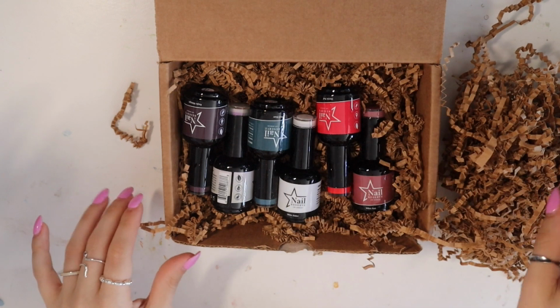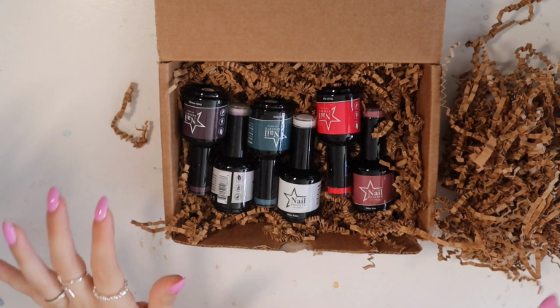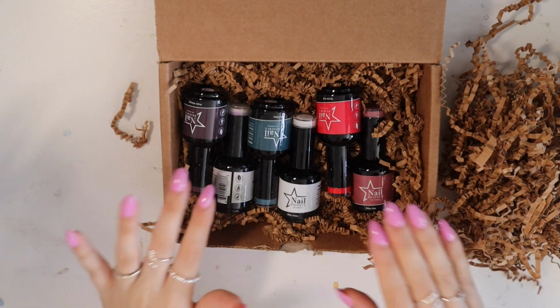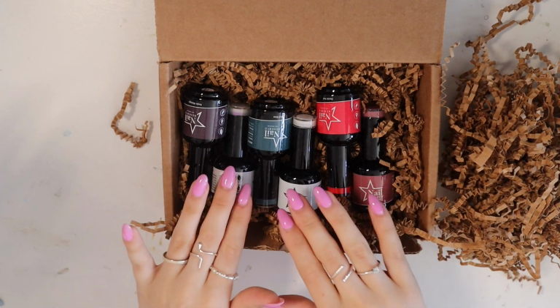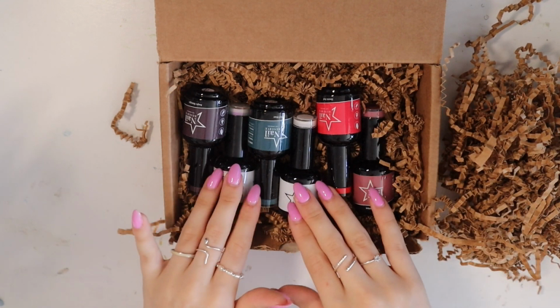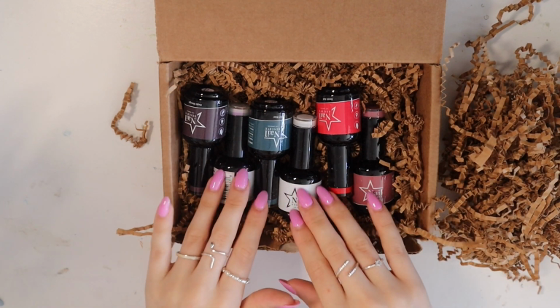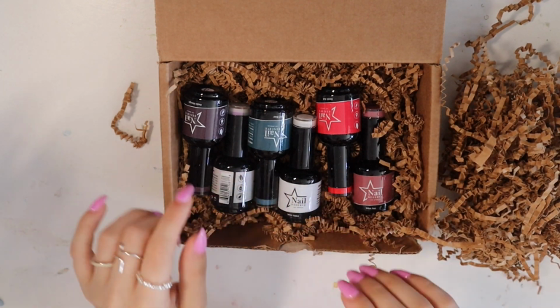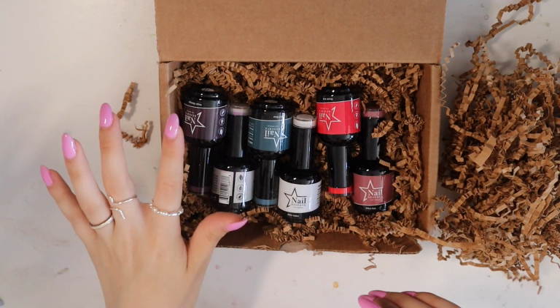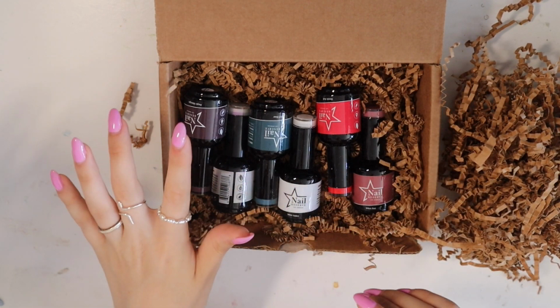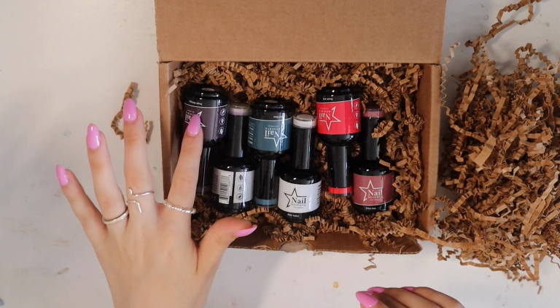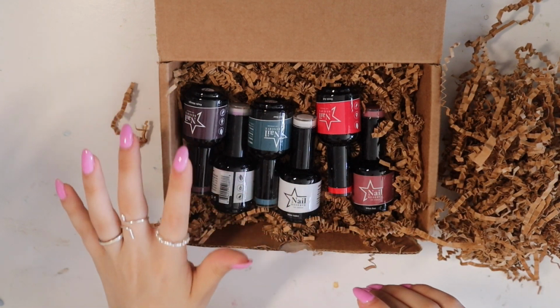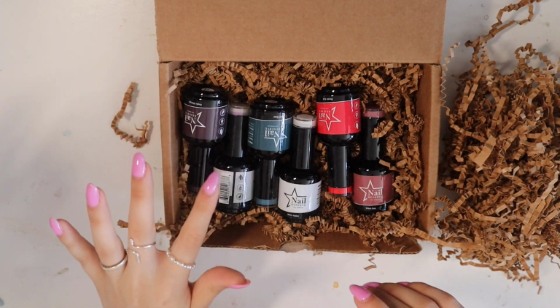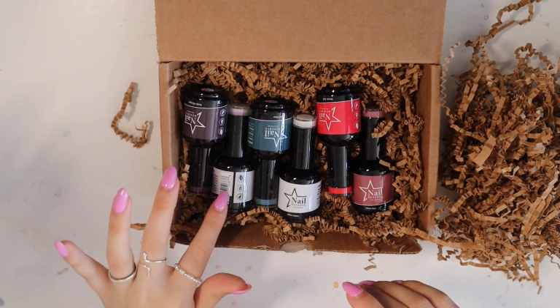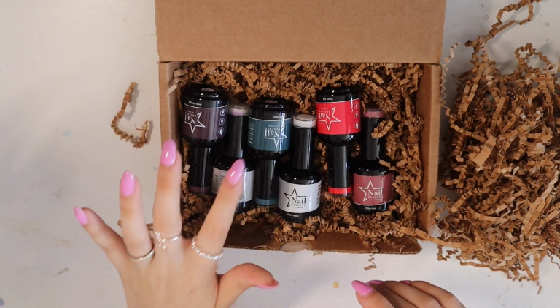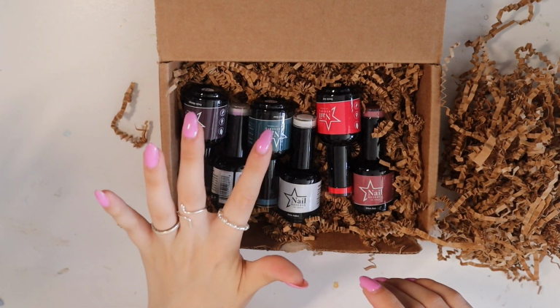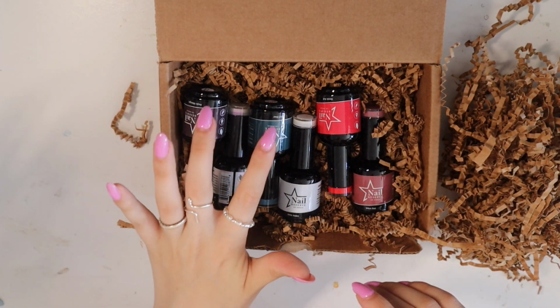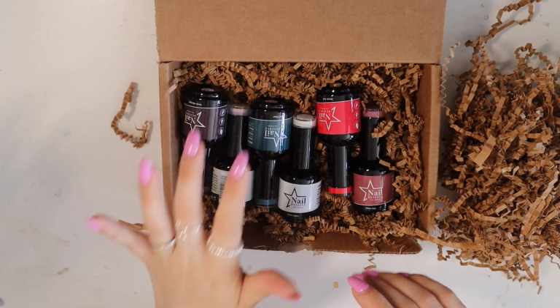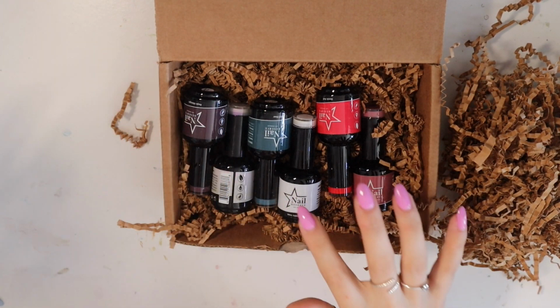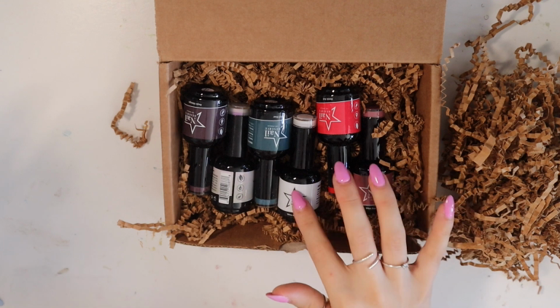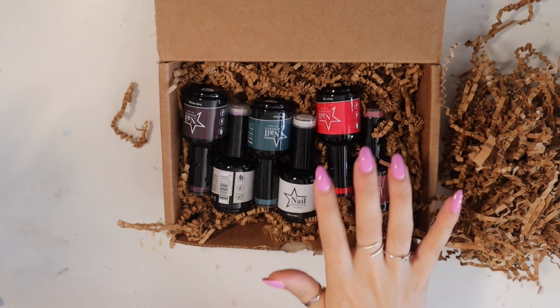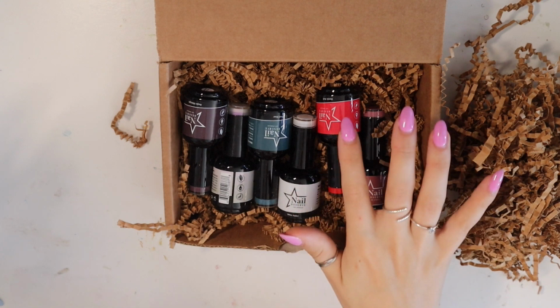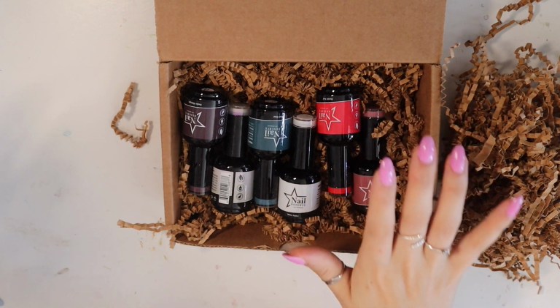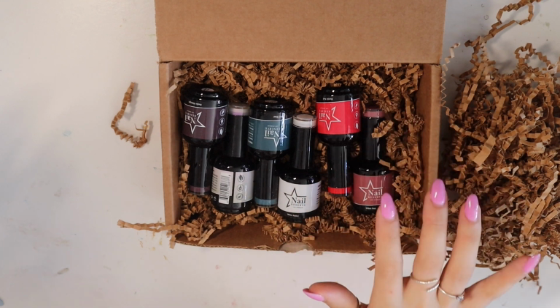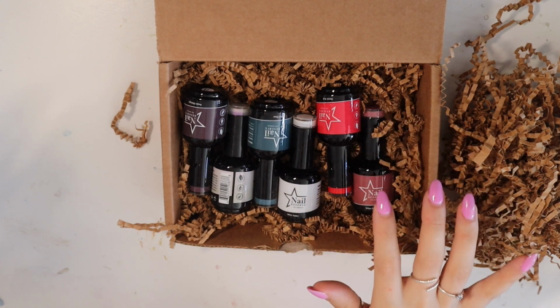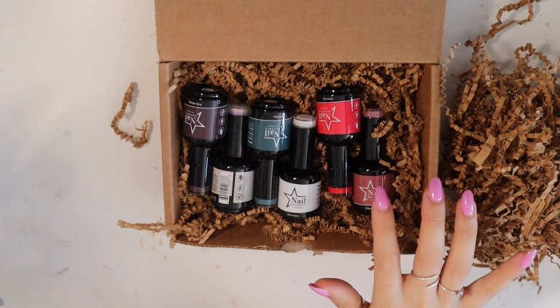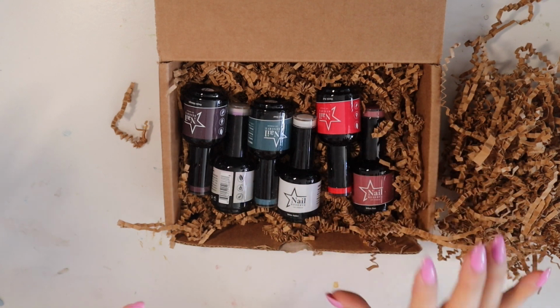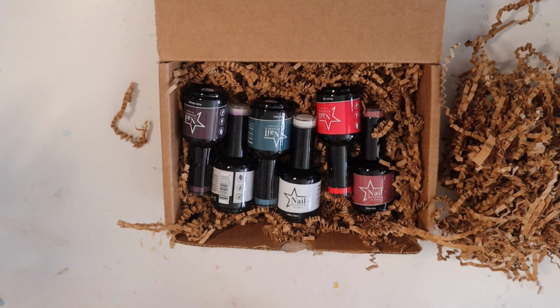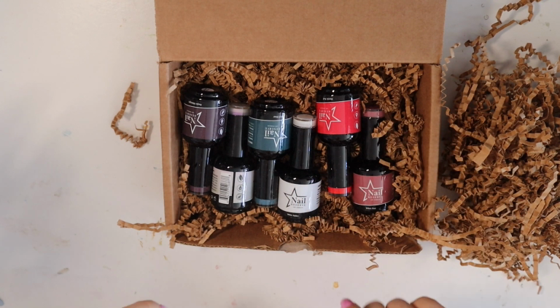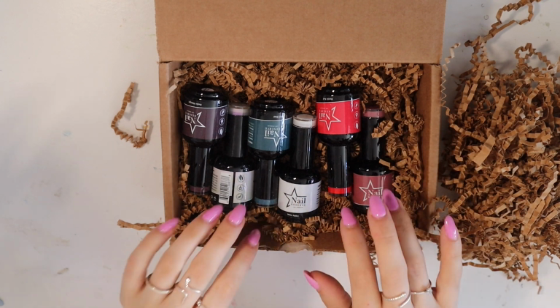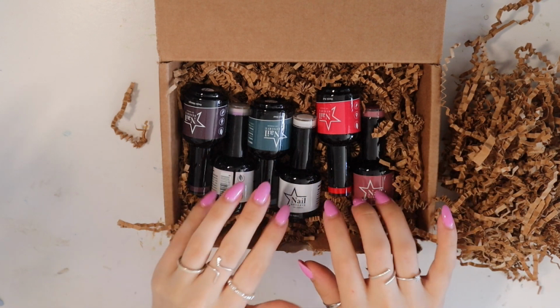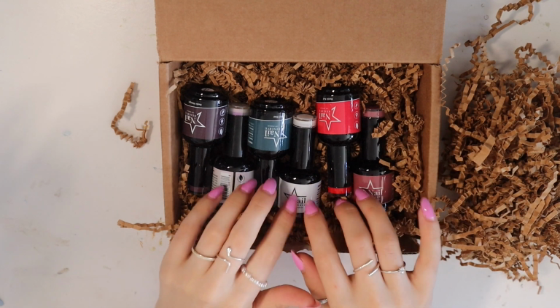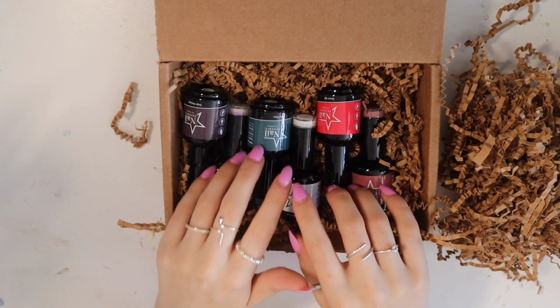Here we have one, two, three, four, five, six colors to try.